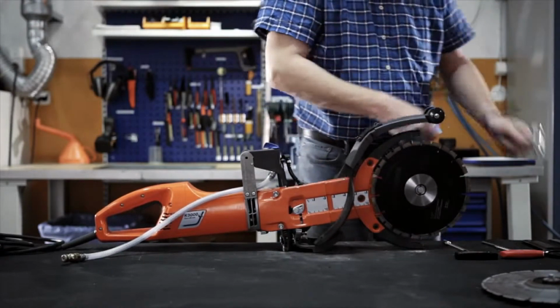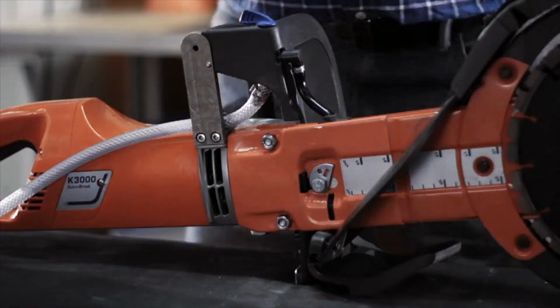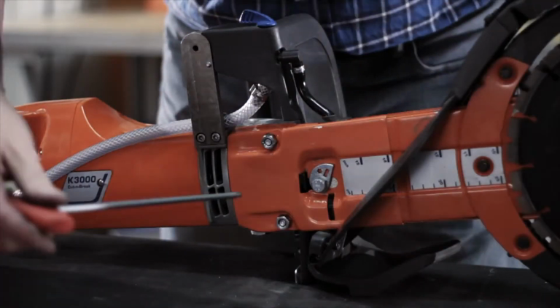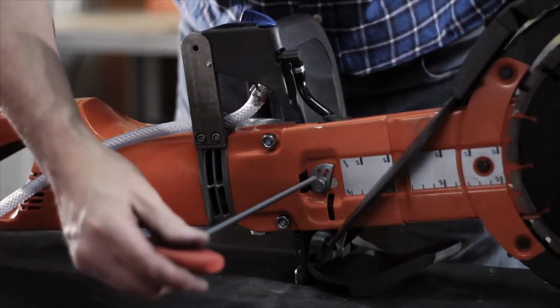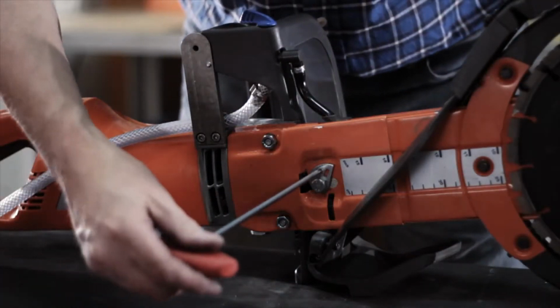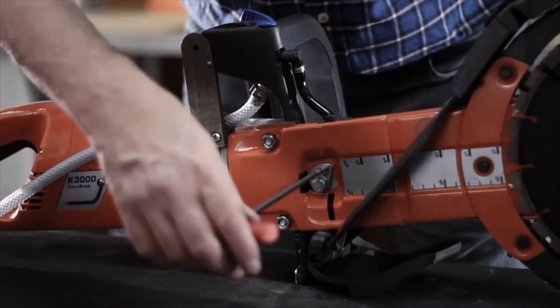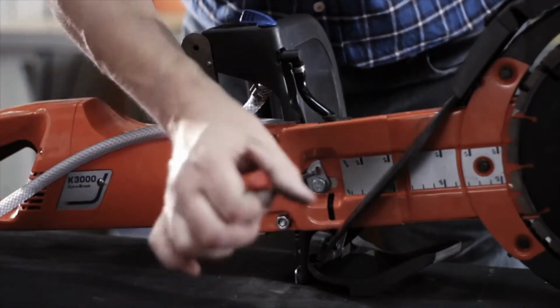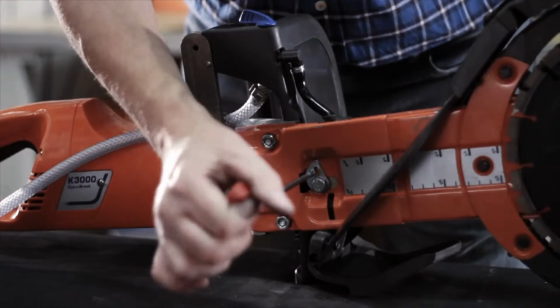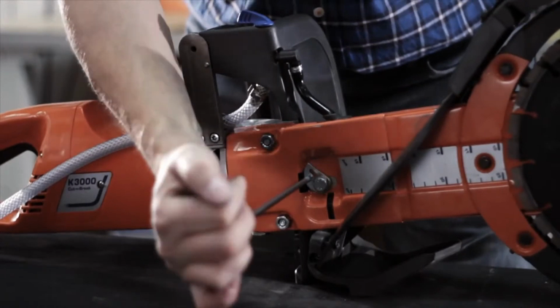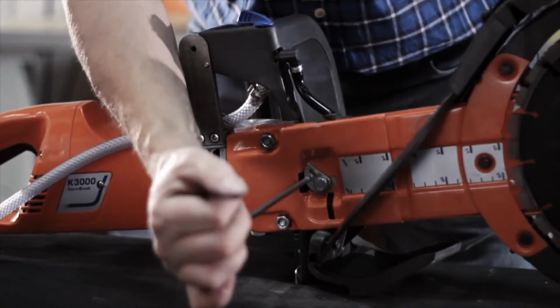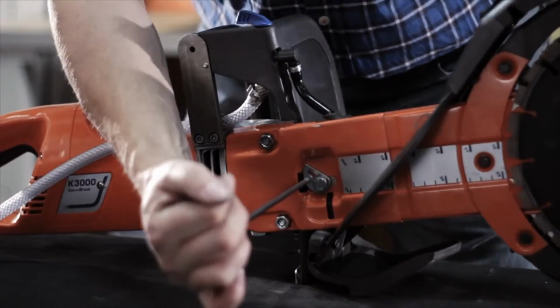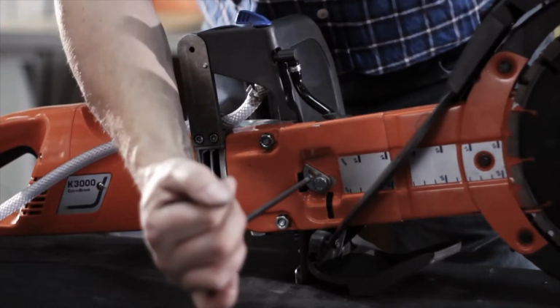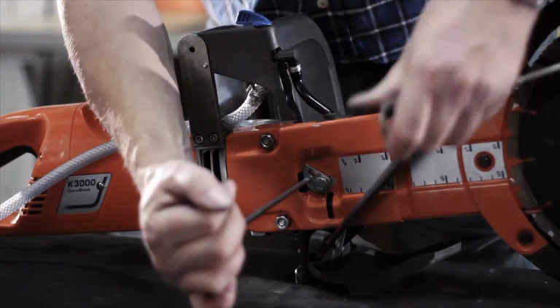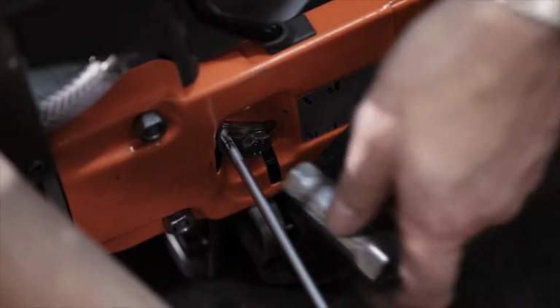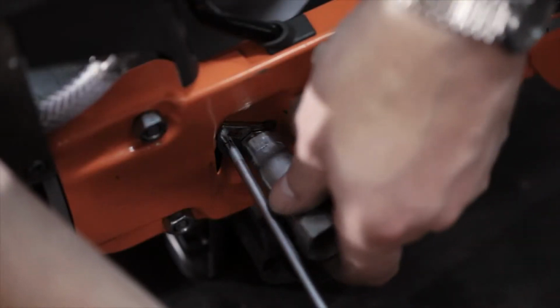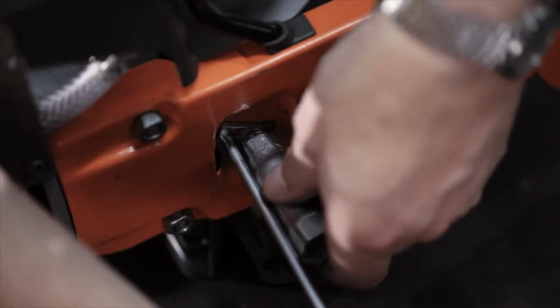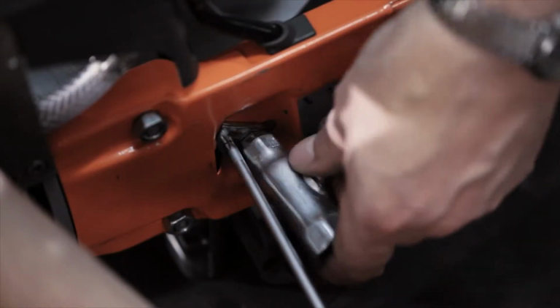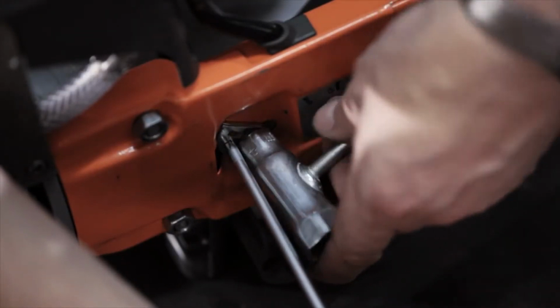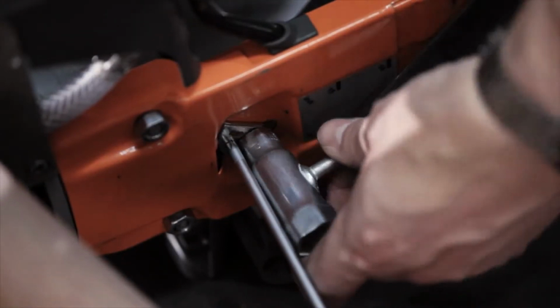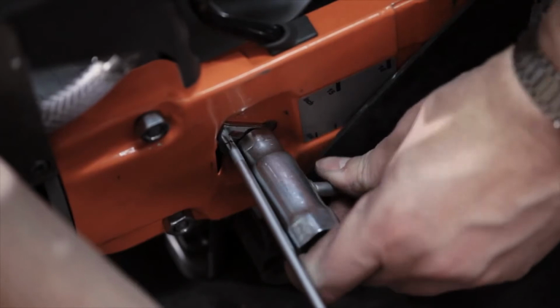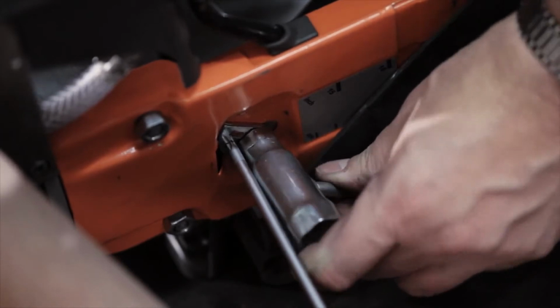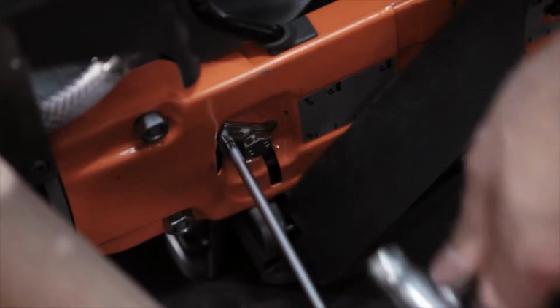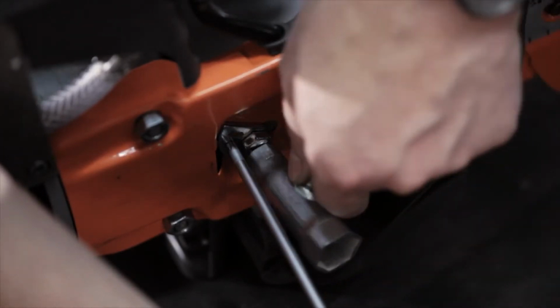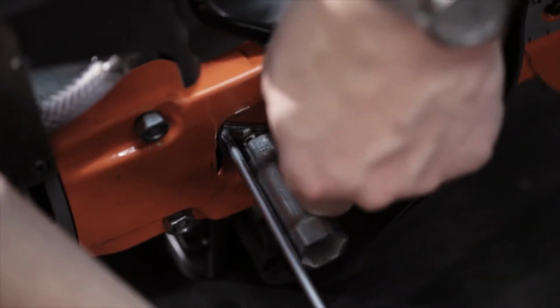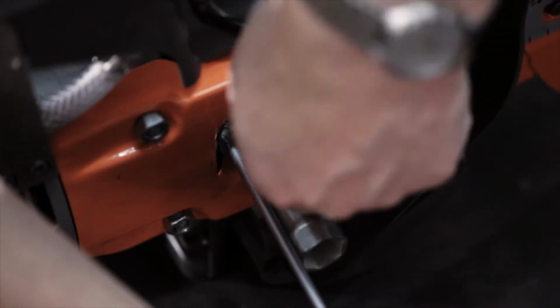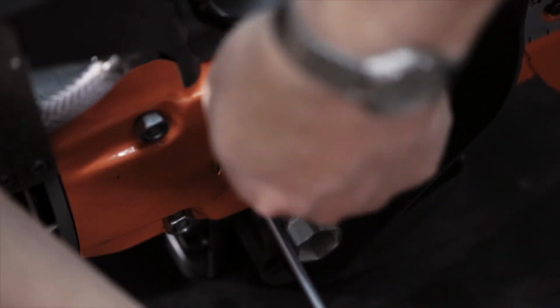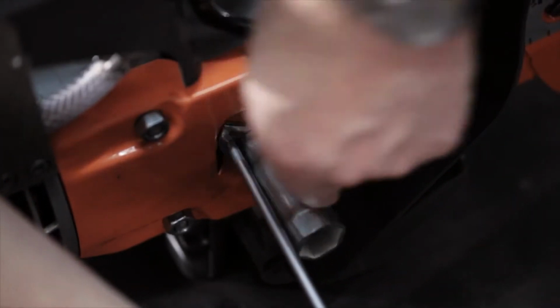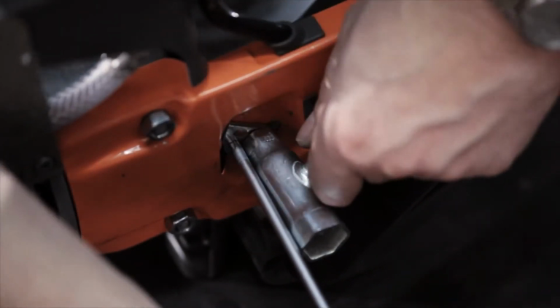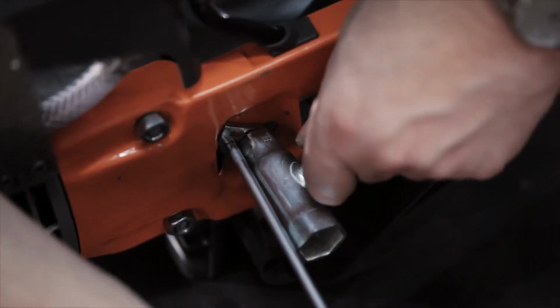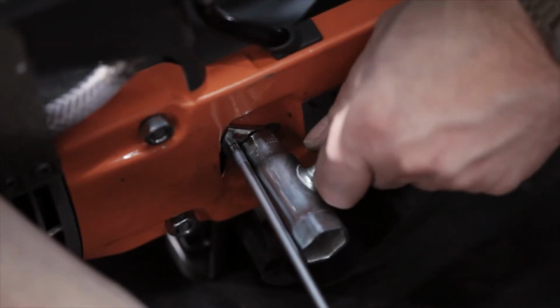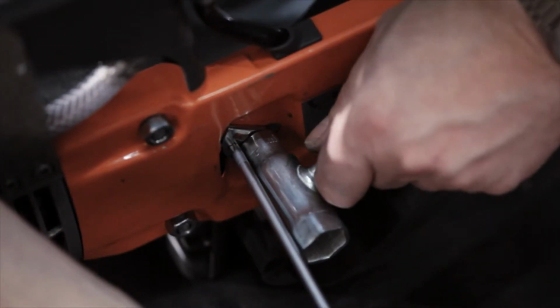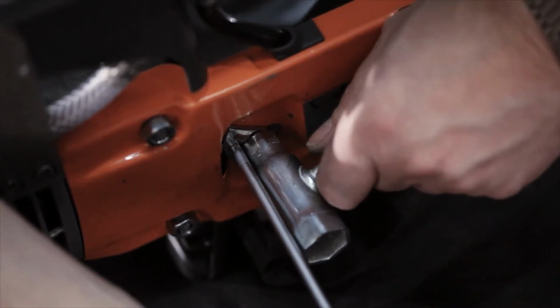By turning the eccentric plate with a Torx 27 wrench, you tension the belt. Then tighten the center bolt with a combination tool. Check that the belt is tensioned correctly.